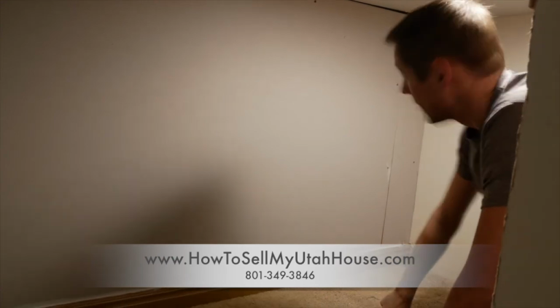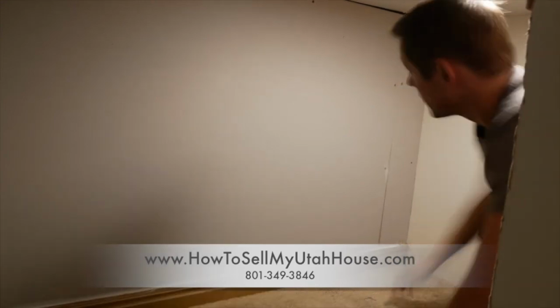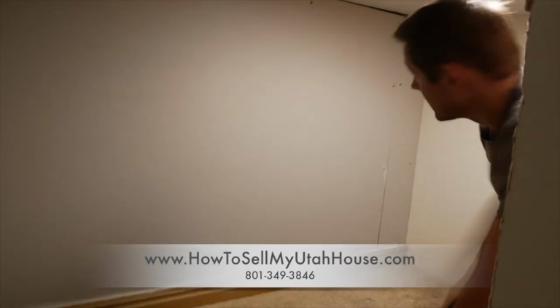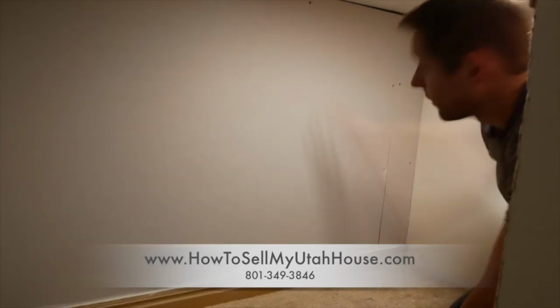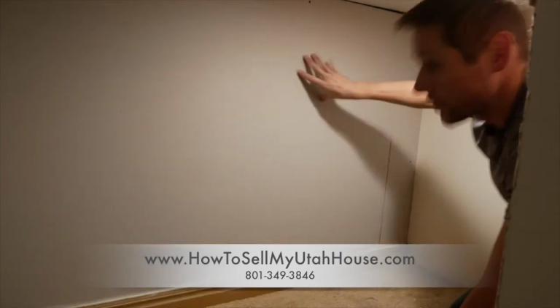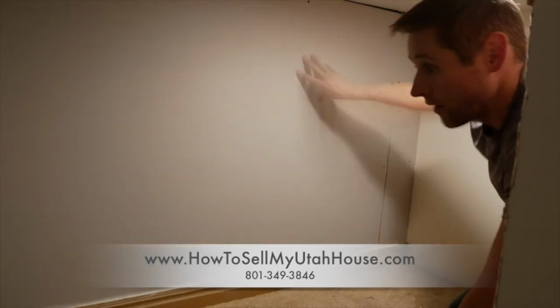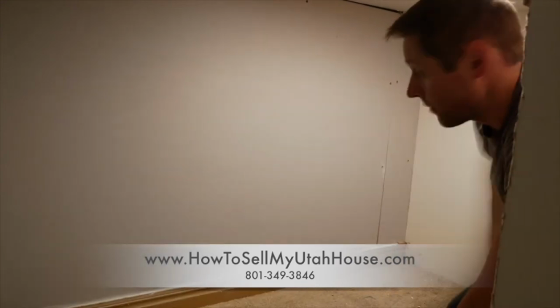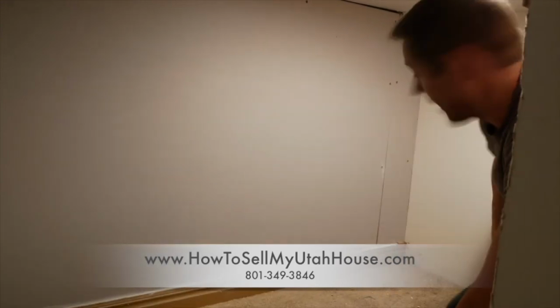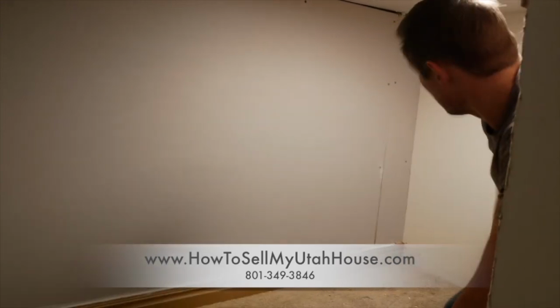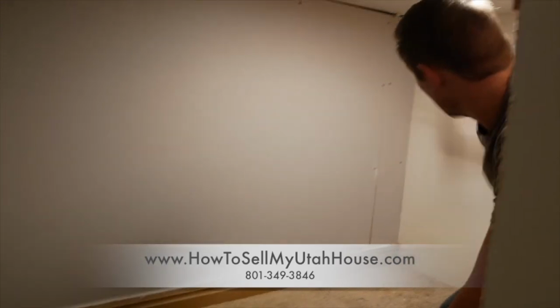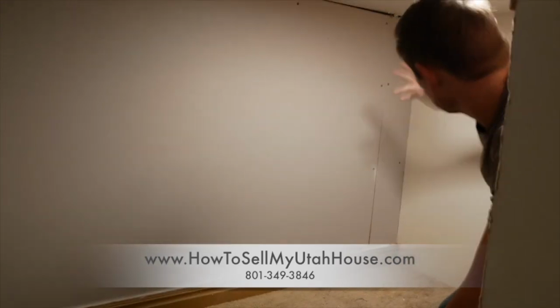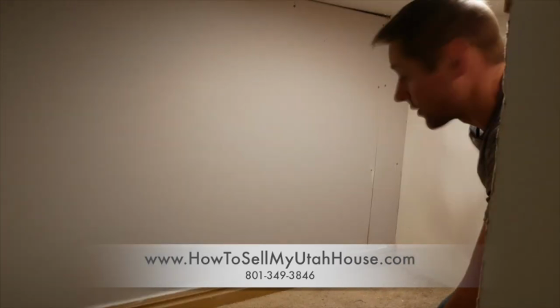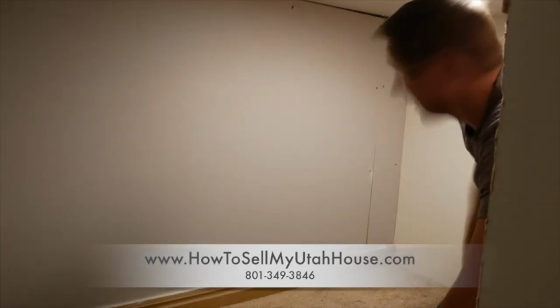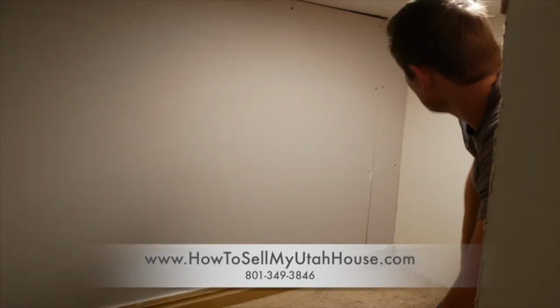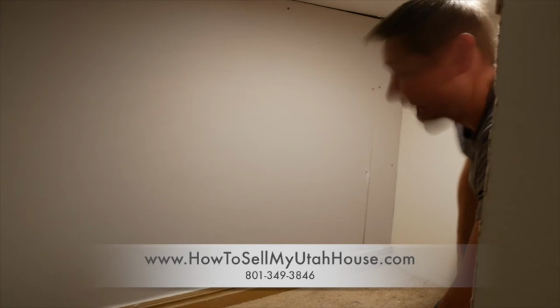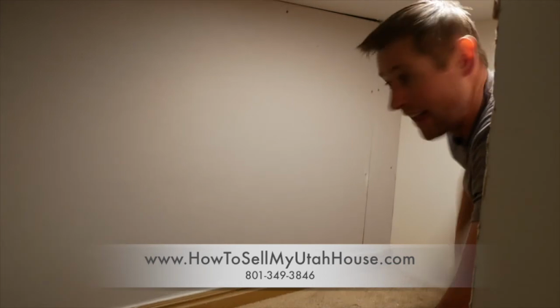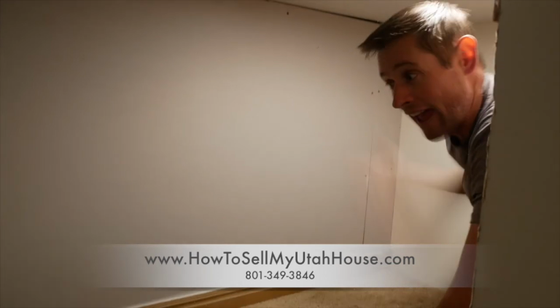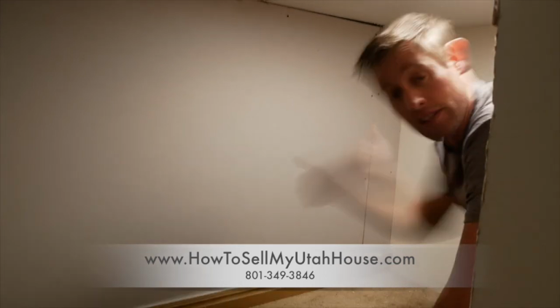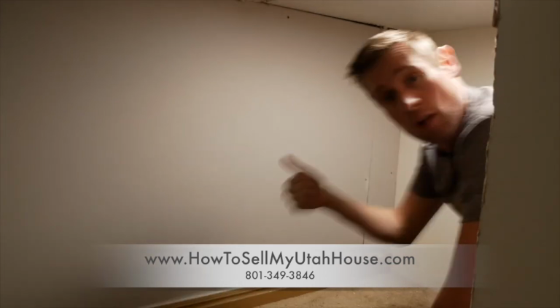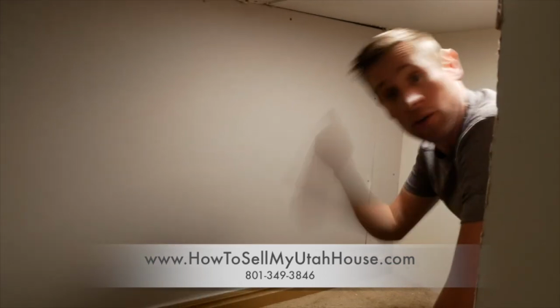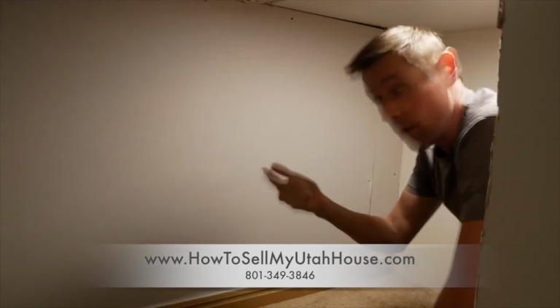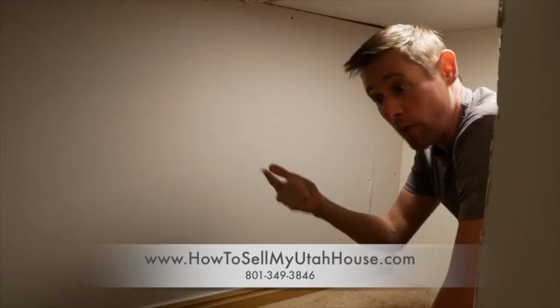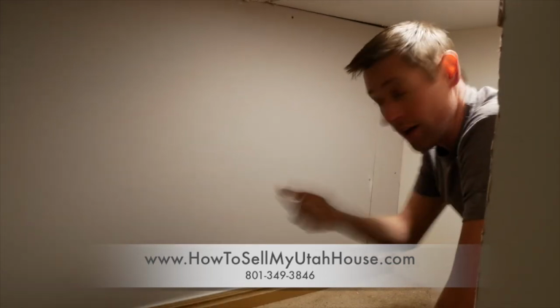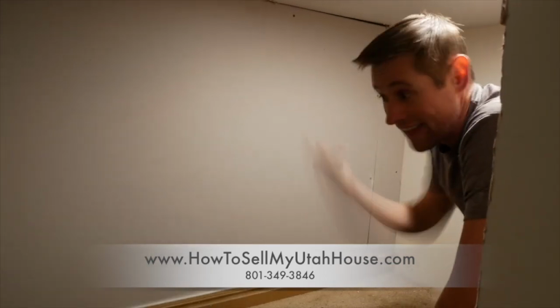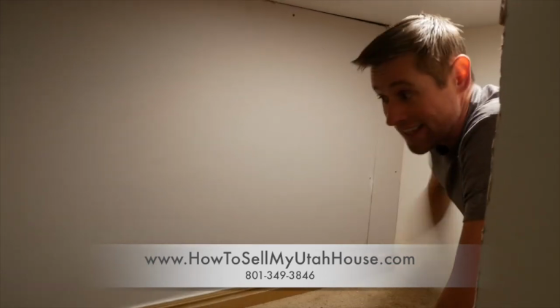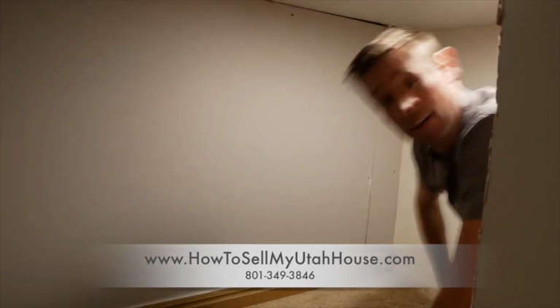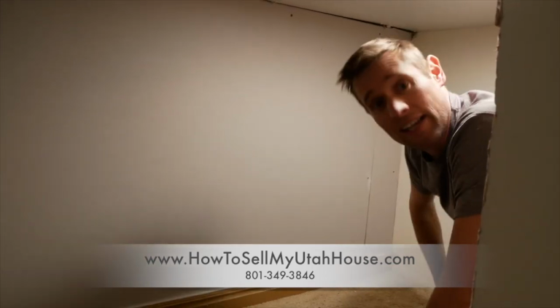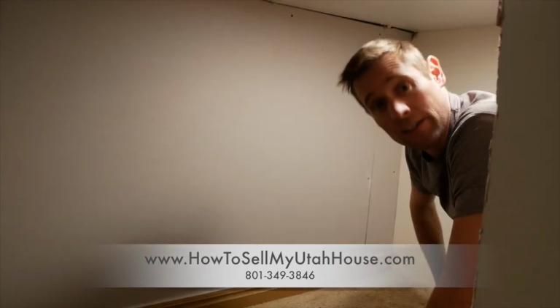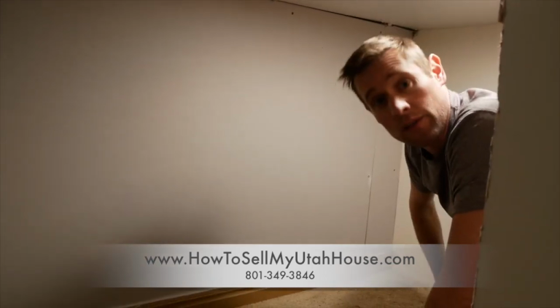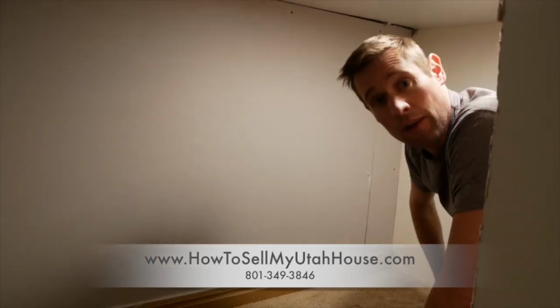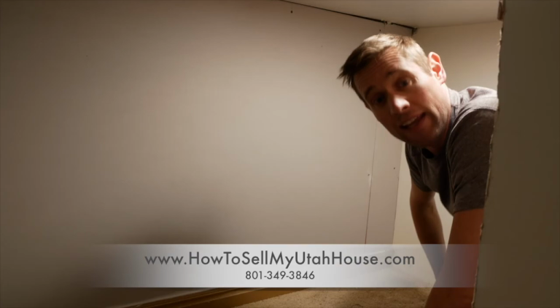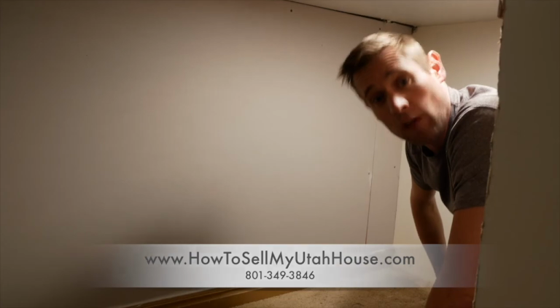Now you can see we have the sheetrock put back on — everything looks great, neat and tidy. There is no mold, there is no moisture, and this isn't going to cause any concerns for anybody getting a loan.